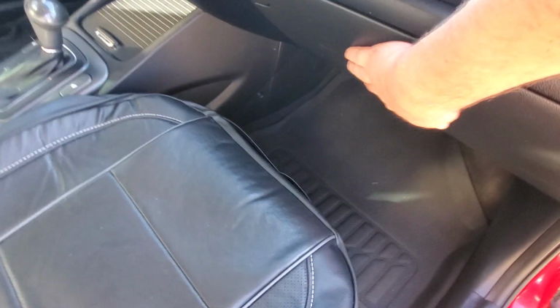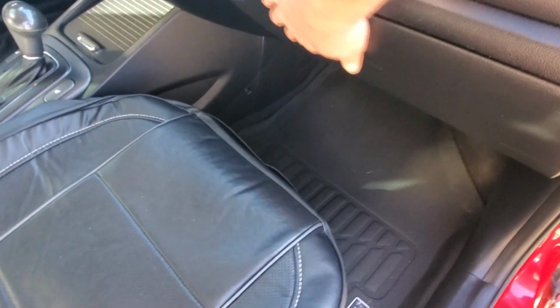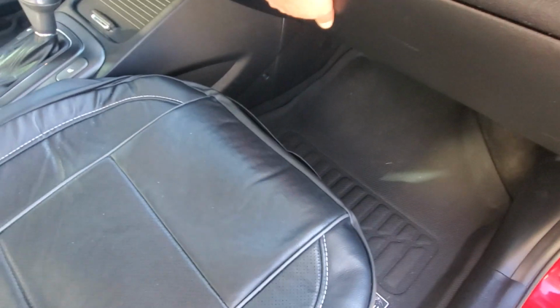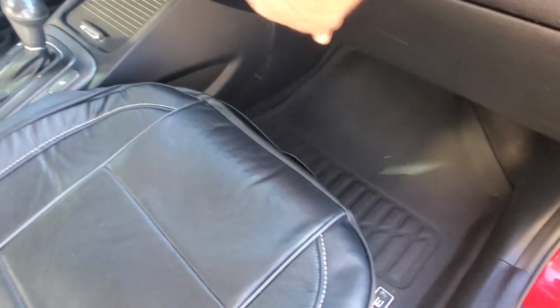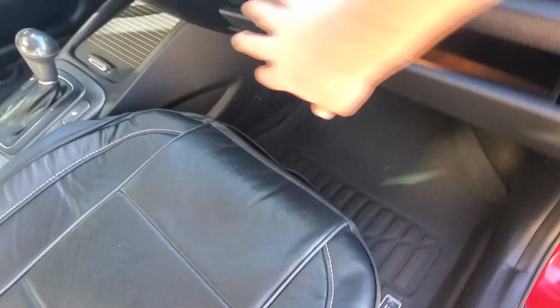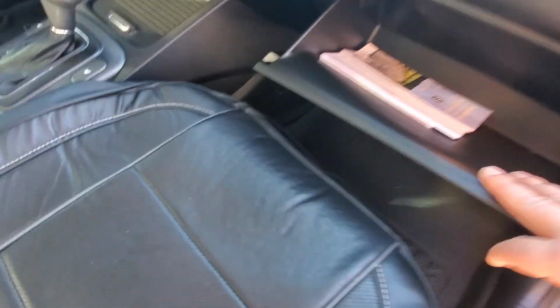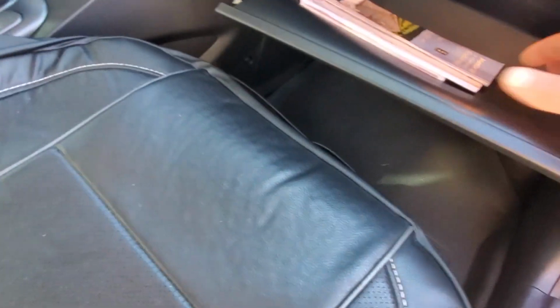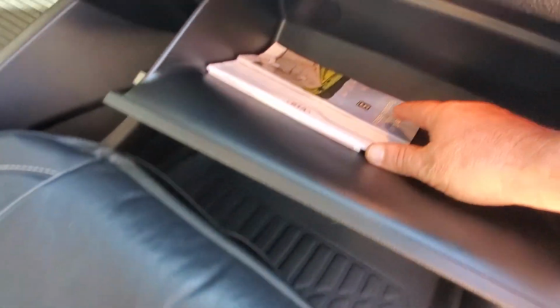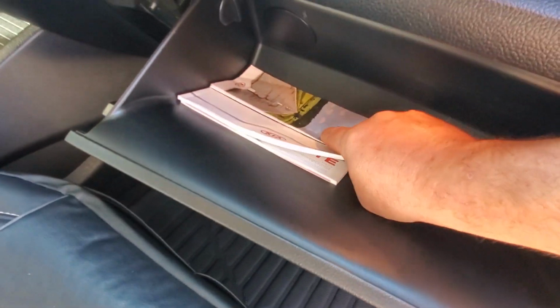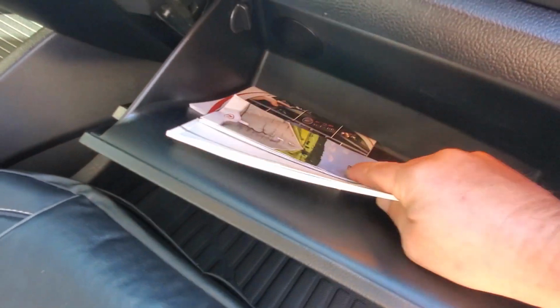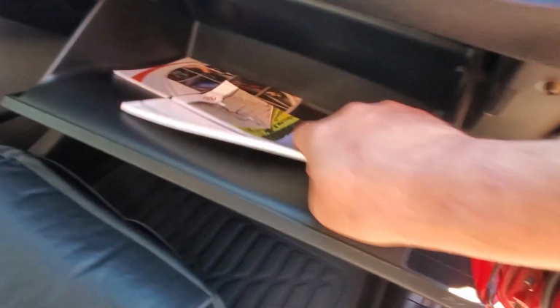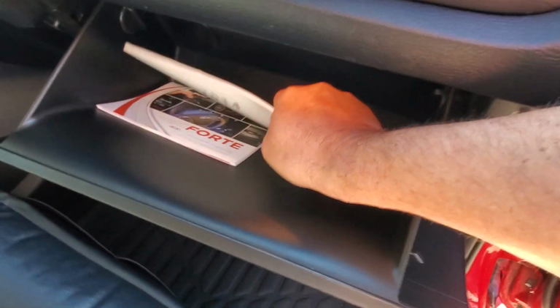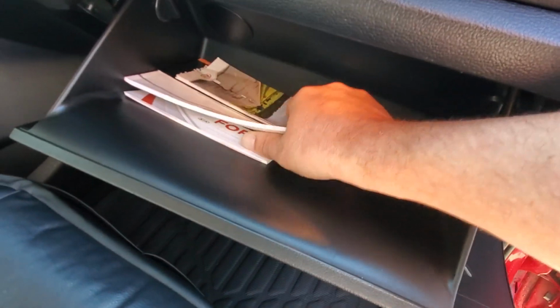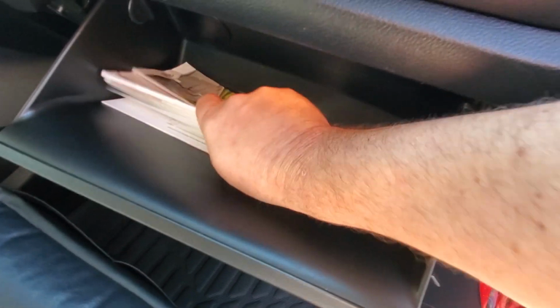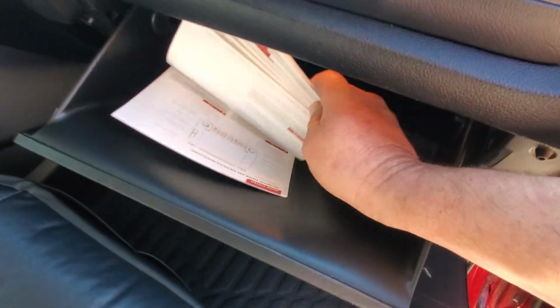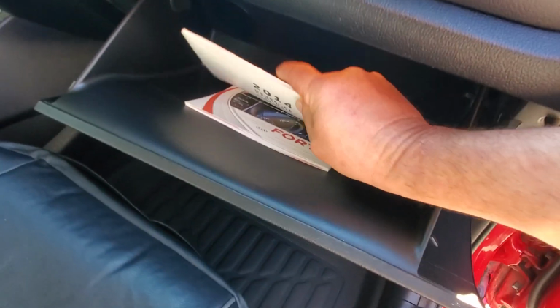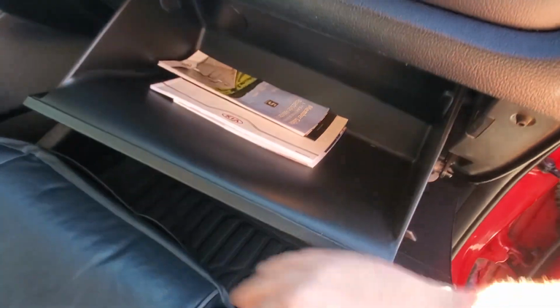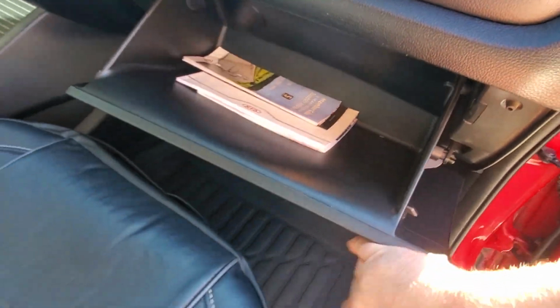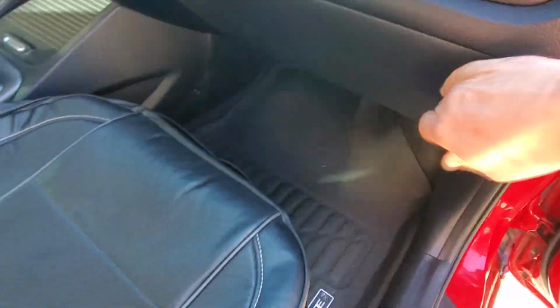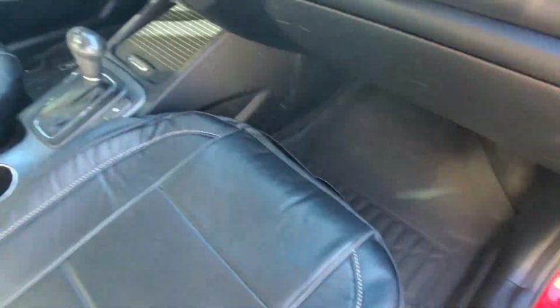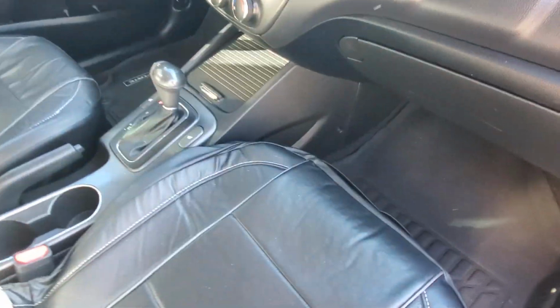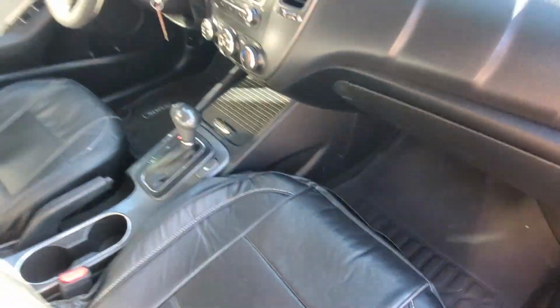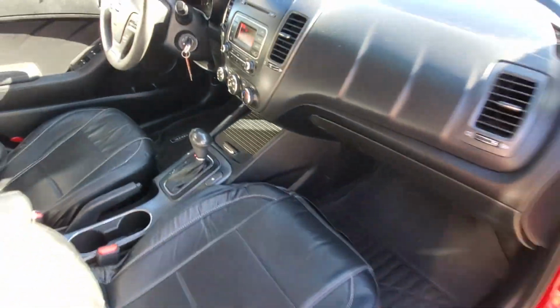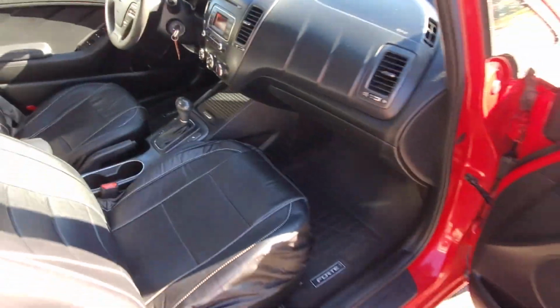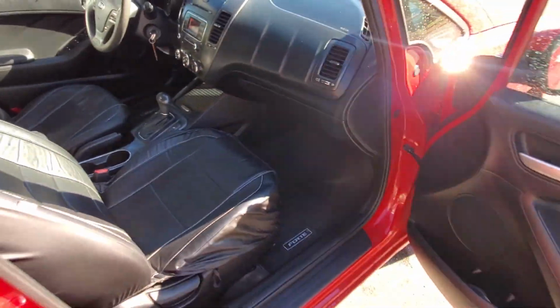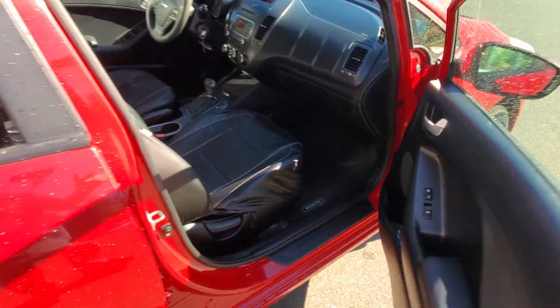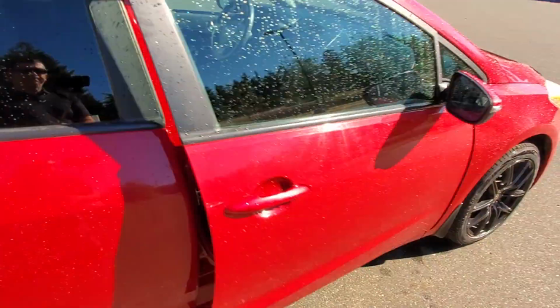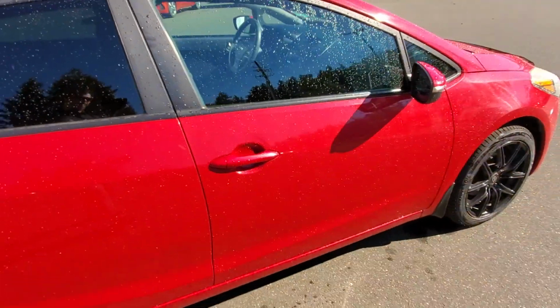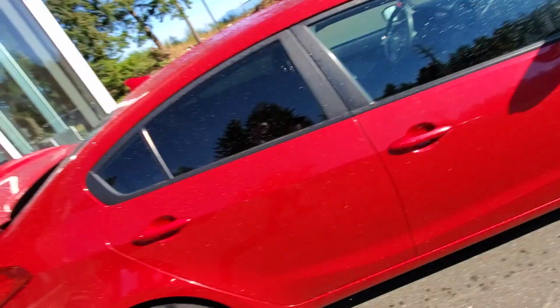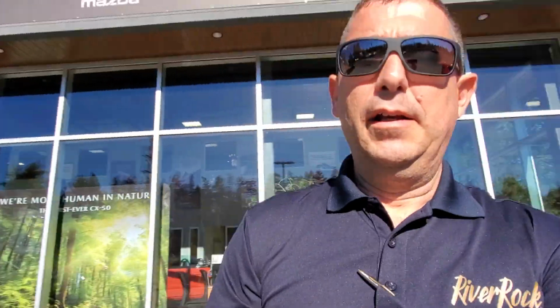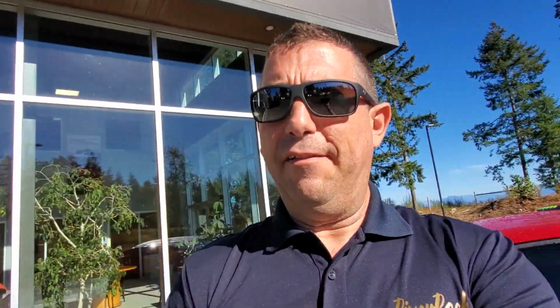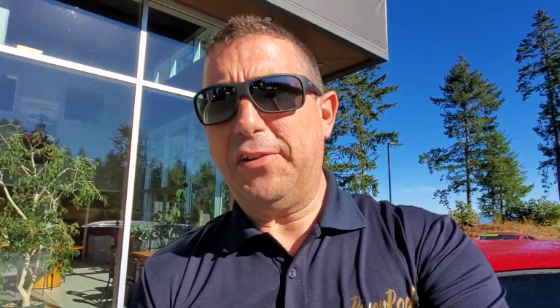It has air conditioning, cruise control, and Bluetooth. Let's have a look in the glove box — we've got the owner's manual and some other manuals in there, which is great. Lots of storage and it's in nice condition.